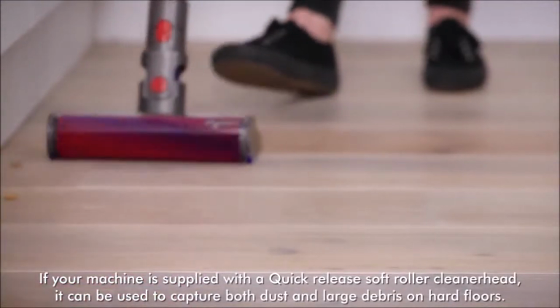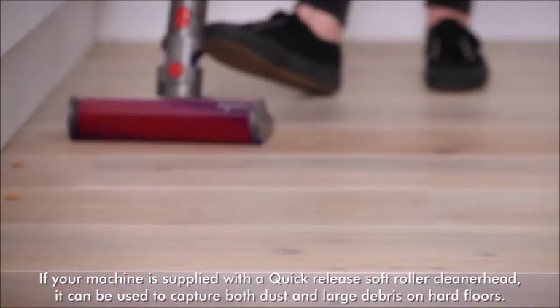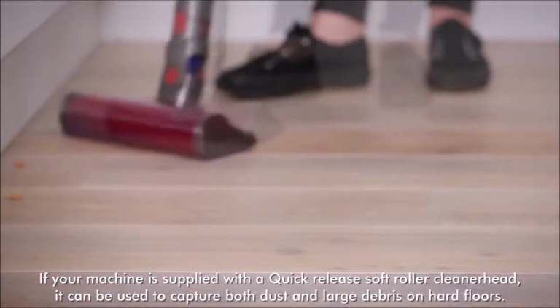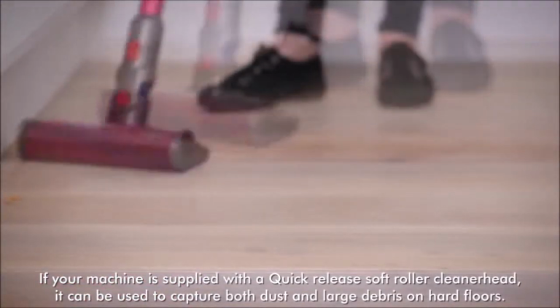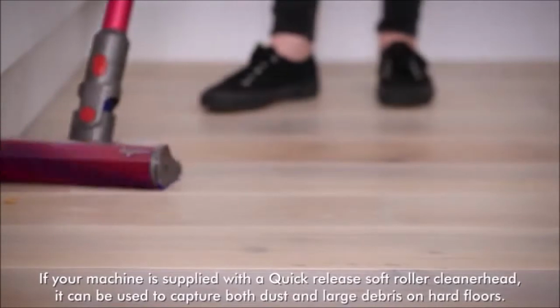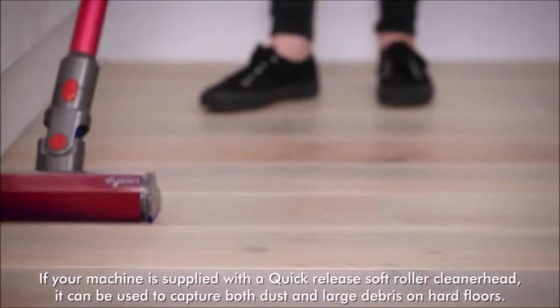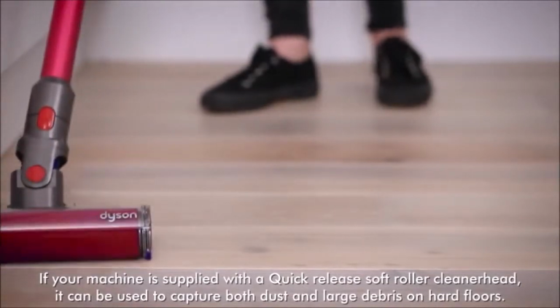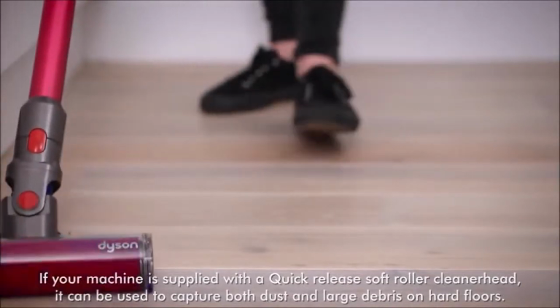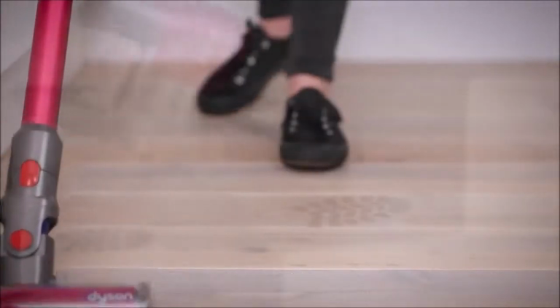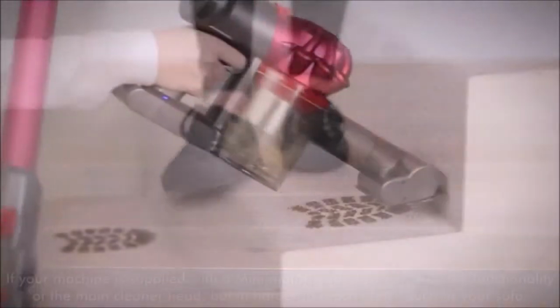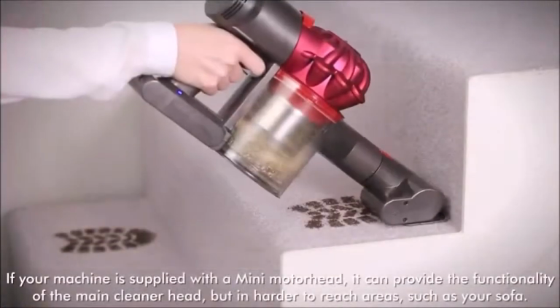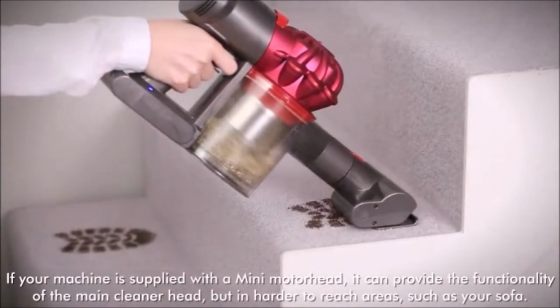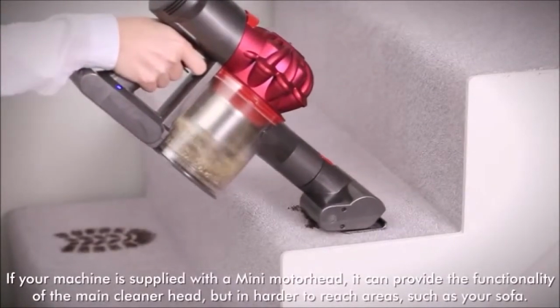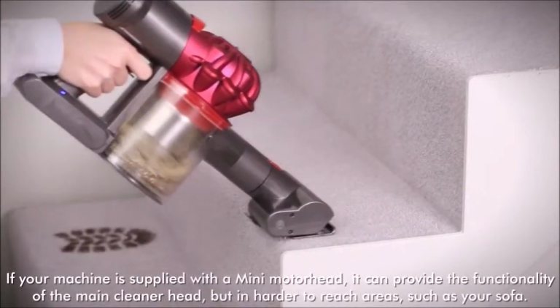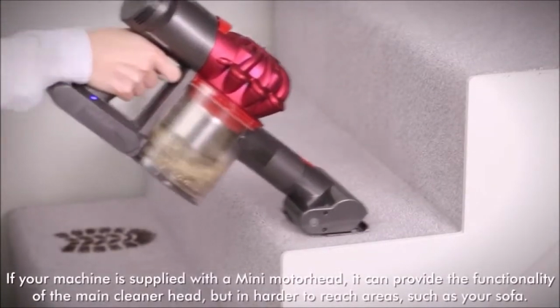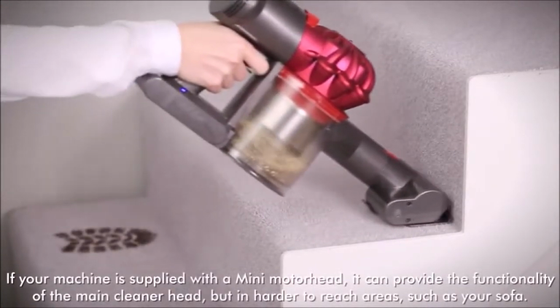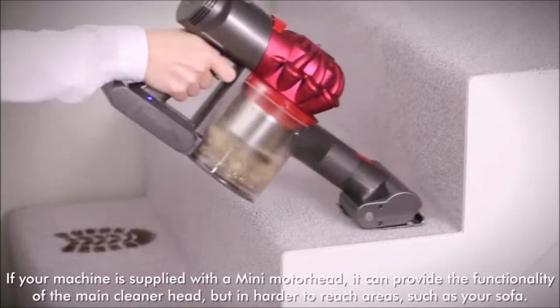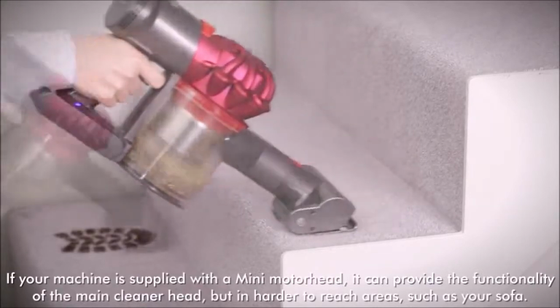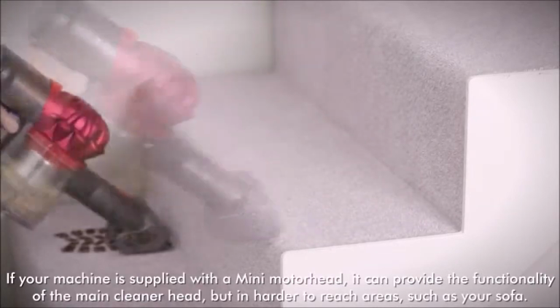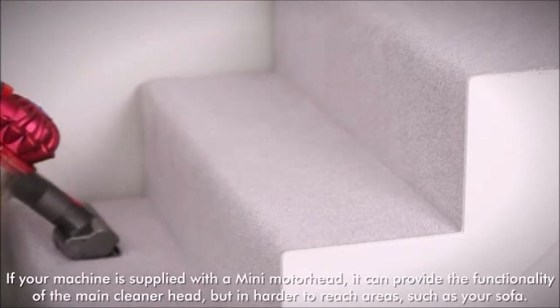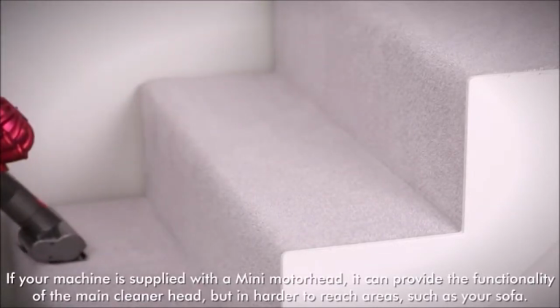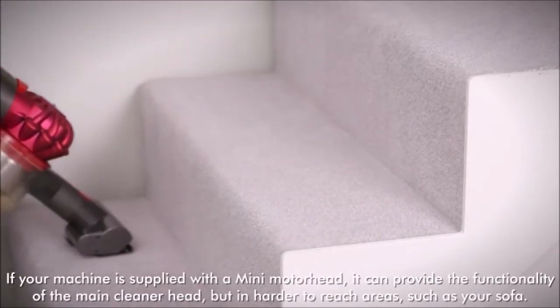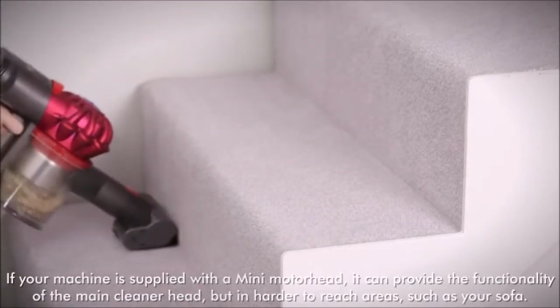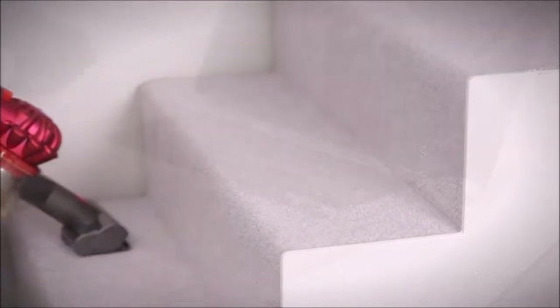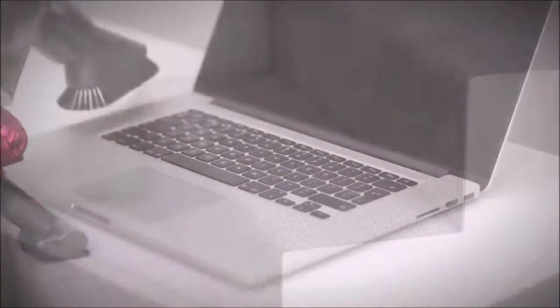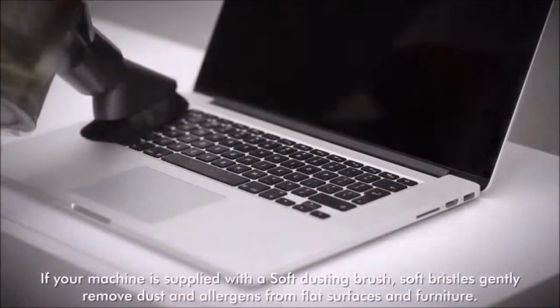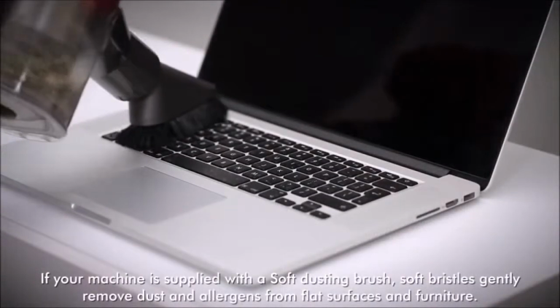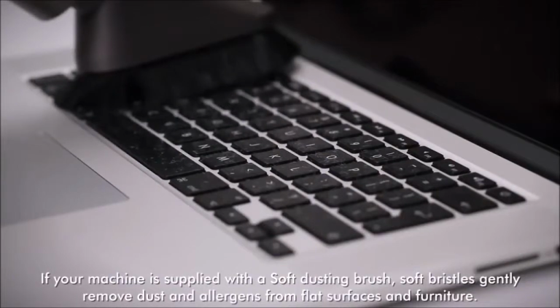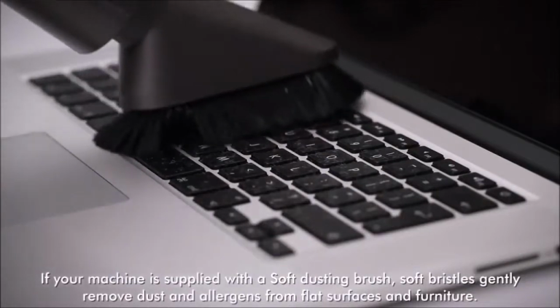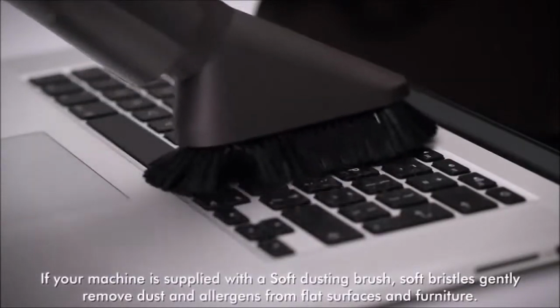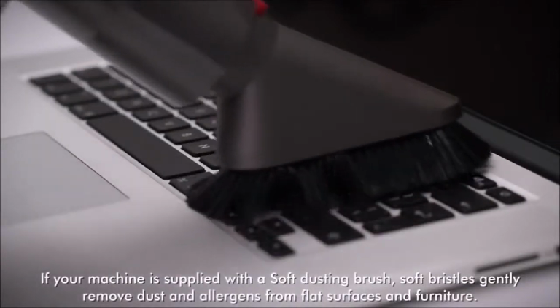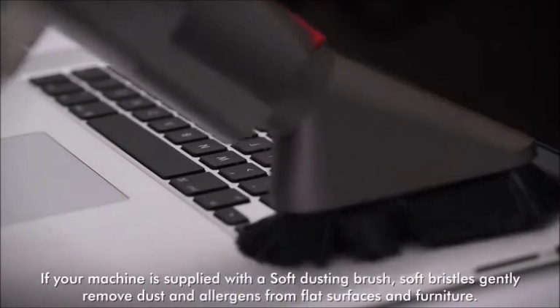Carpets are the number one enemy of wireless vacuum cleaners, but in this case, the excellent design allows the Dyson V7 to thoroughly clean most carpets. You will have to do multiple passes, but the convenience of this wireless device is unparalleled.